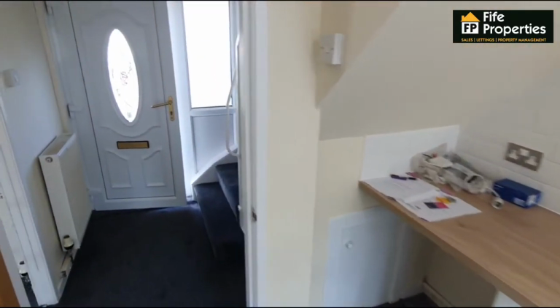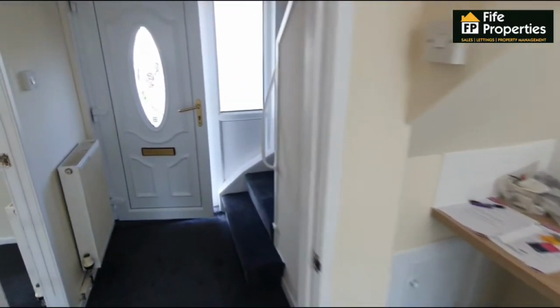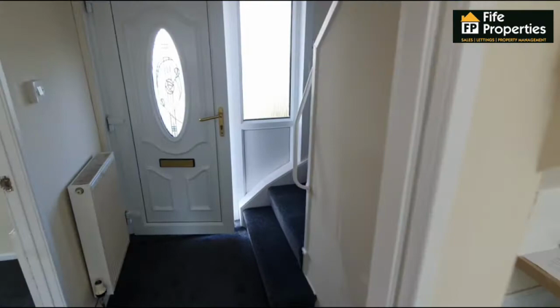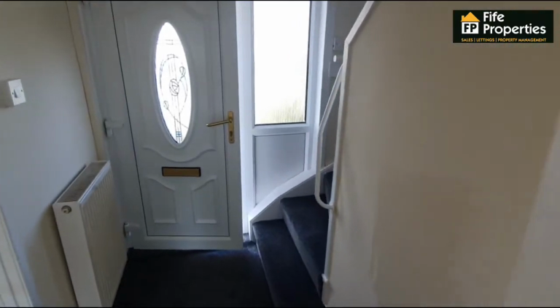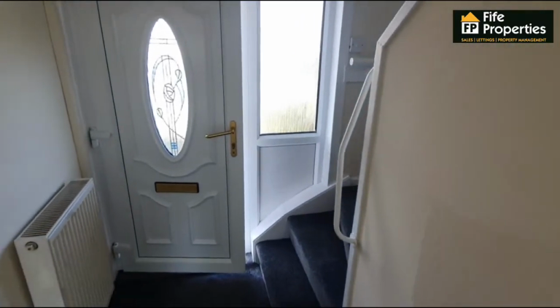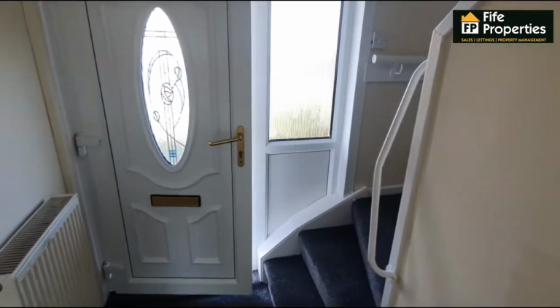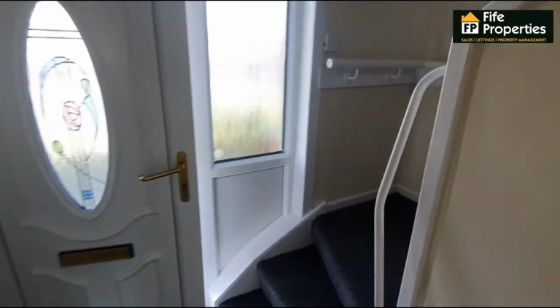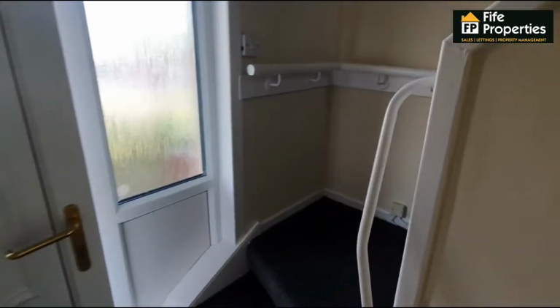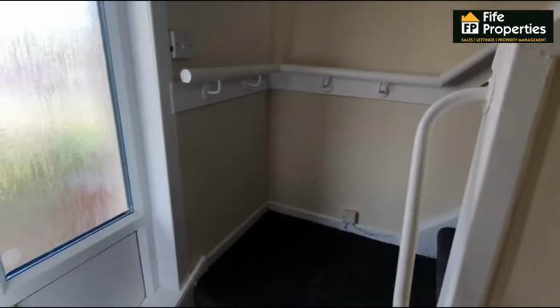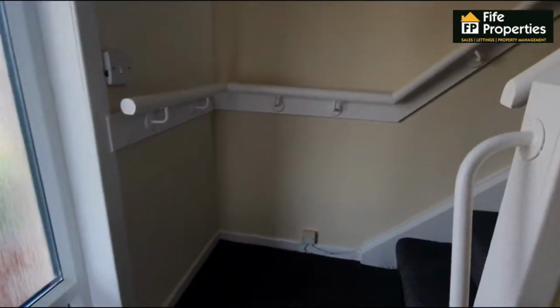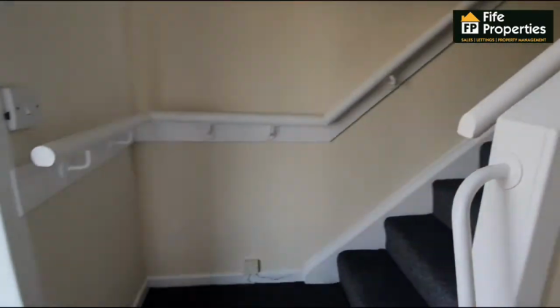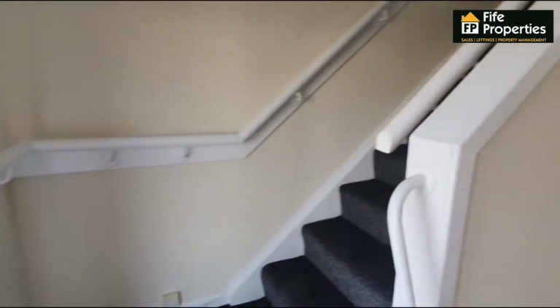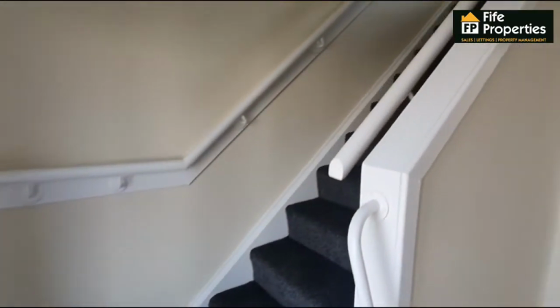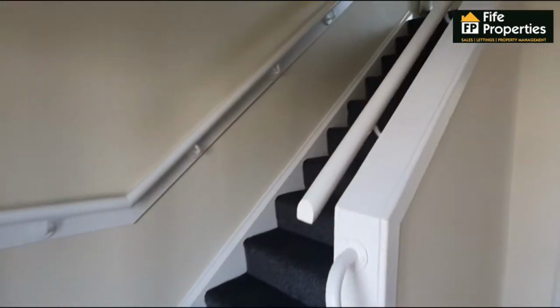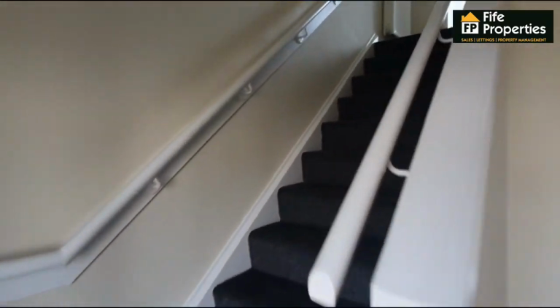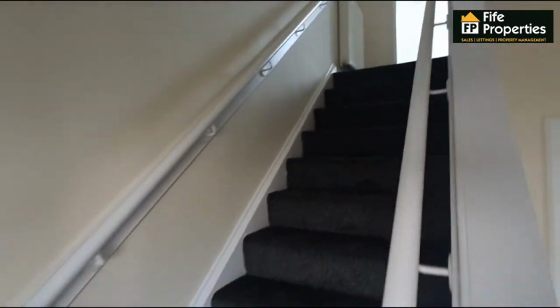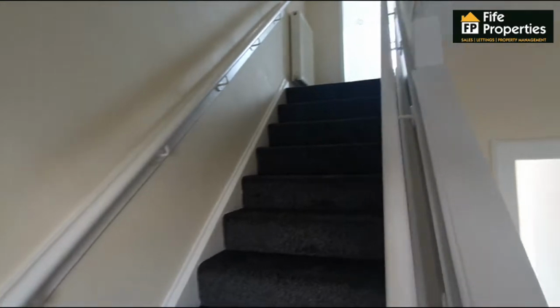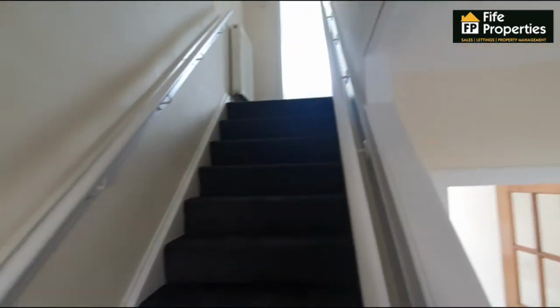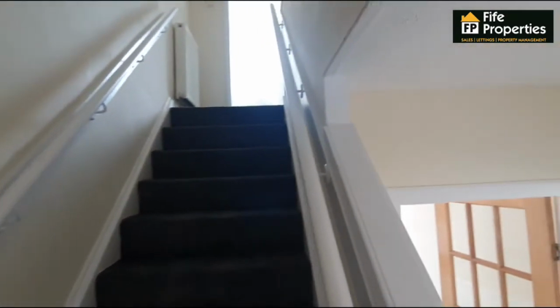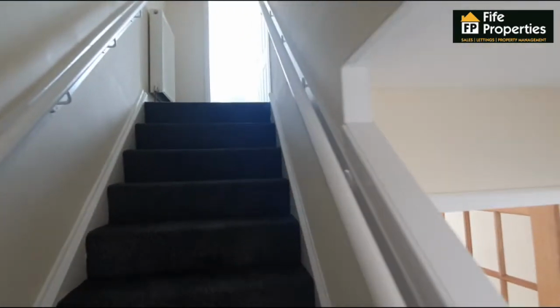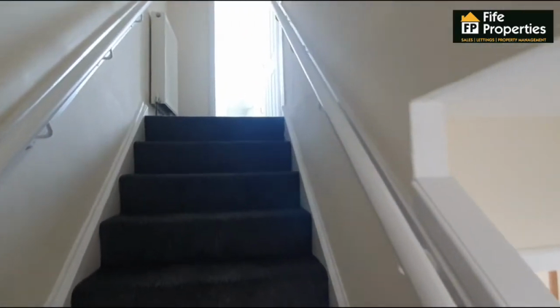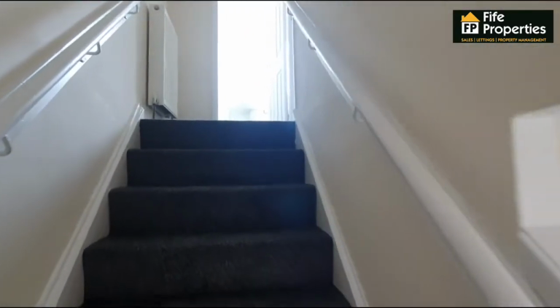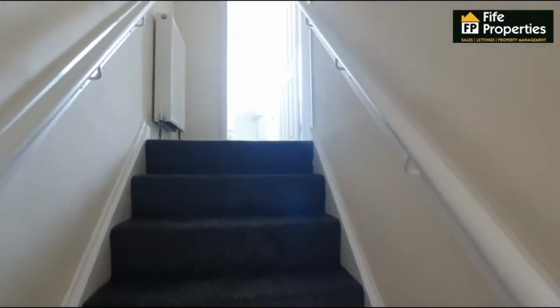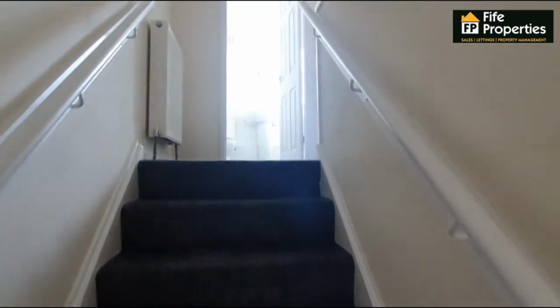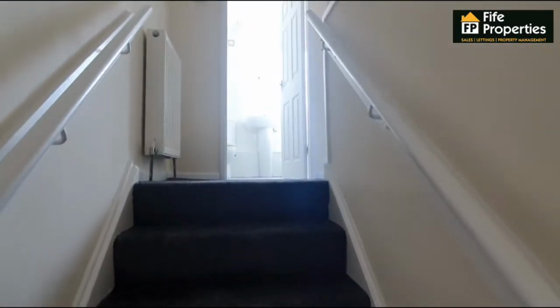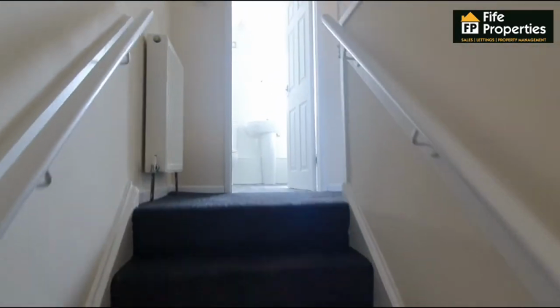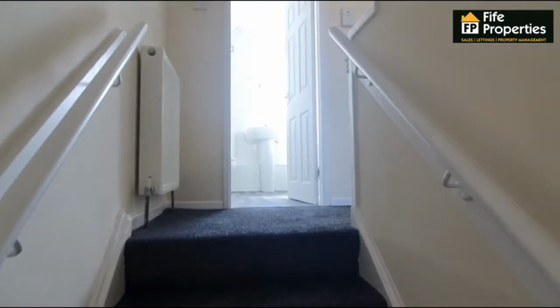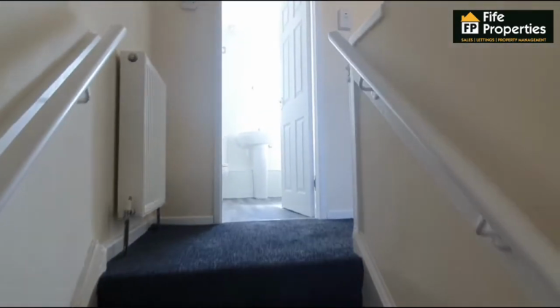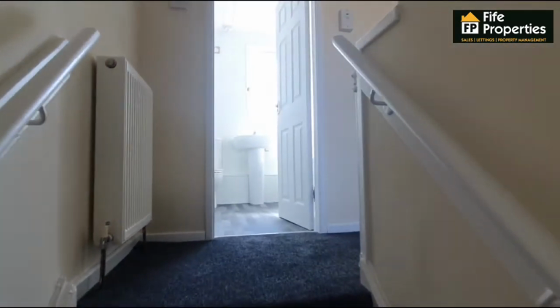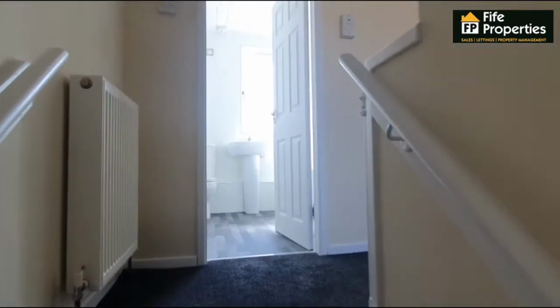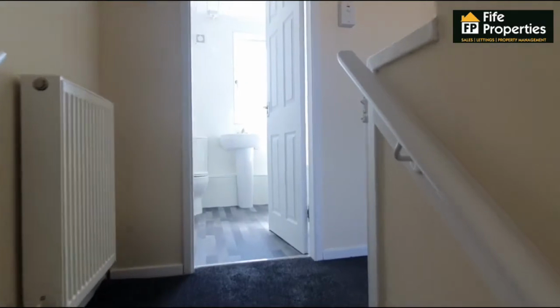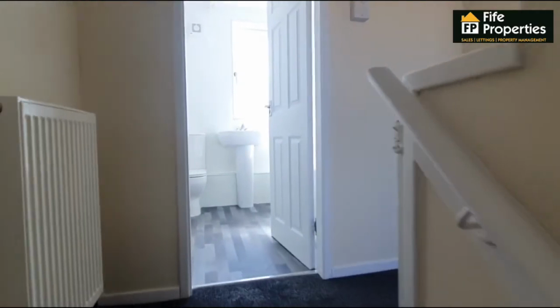Back out into the lower hallway to the foot of the stairs, up the staircase — again all newly carpeted and decorated — right here at the top of the hall.